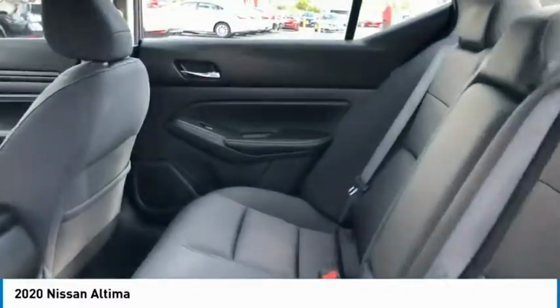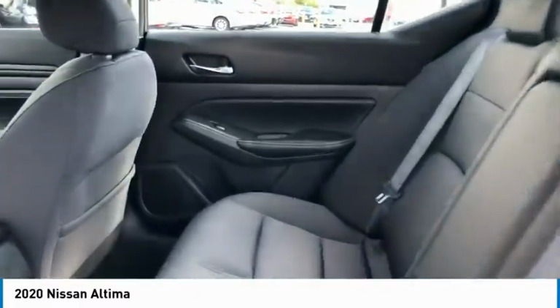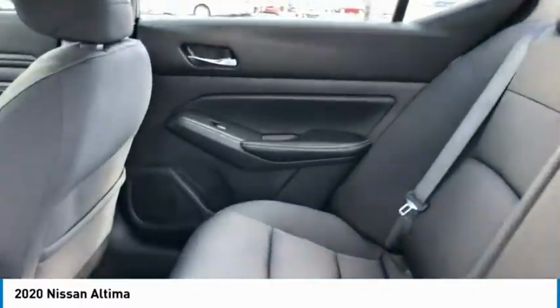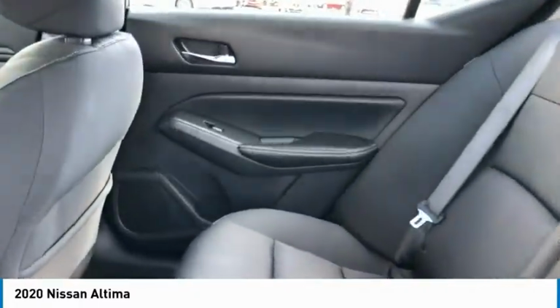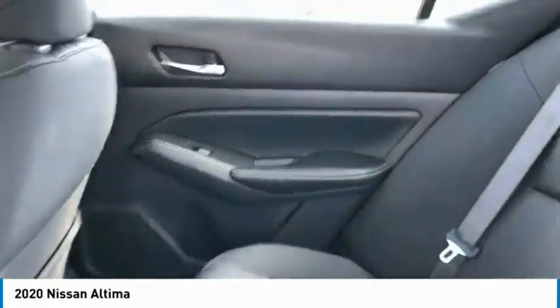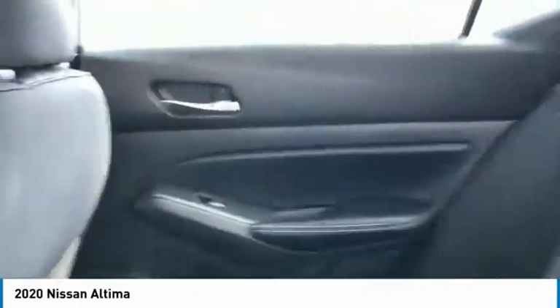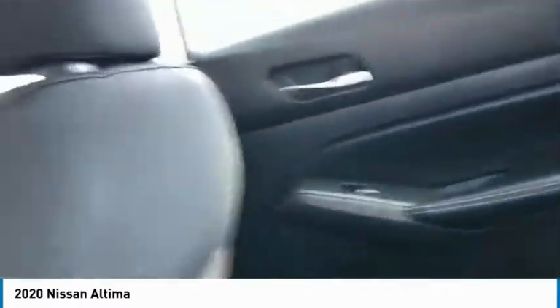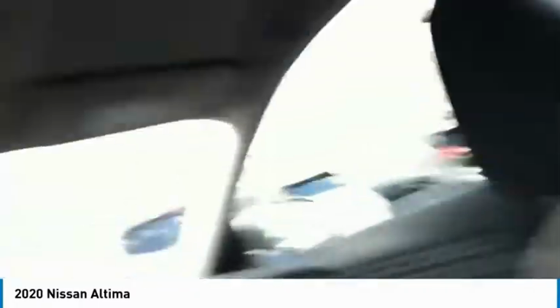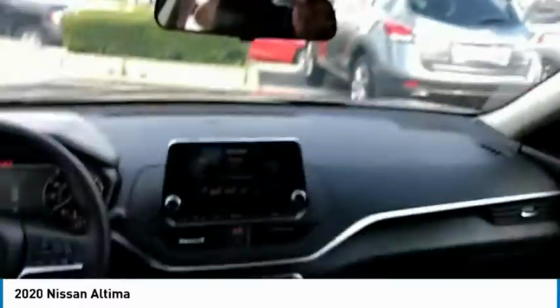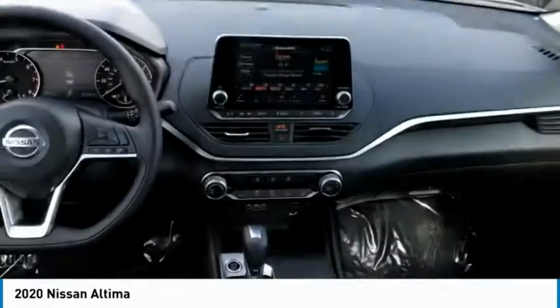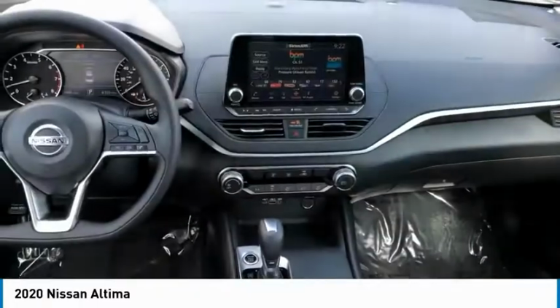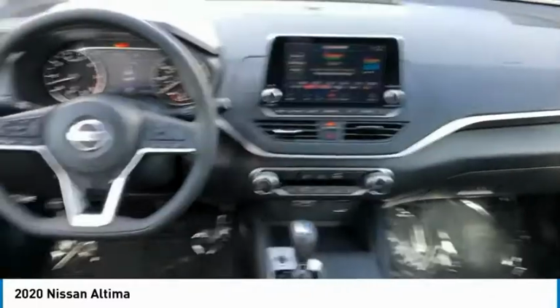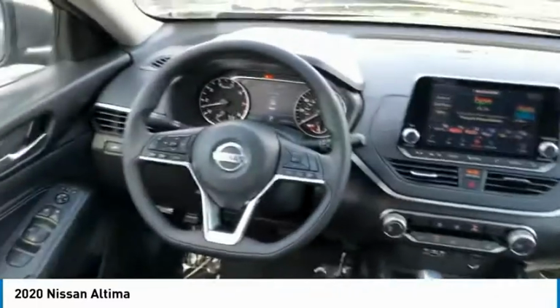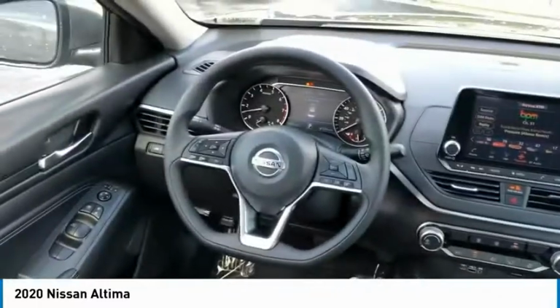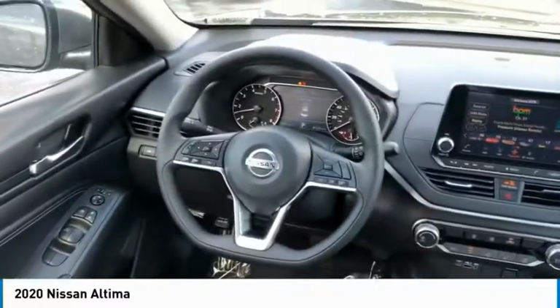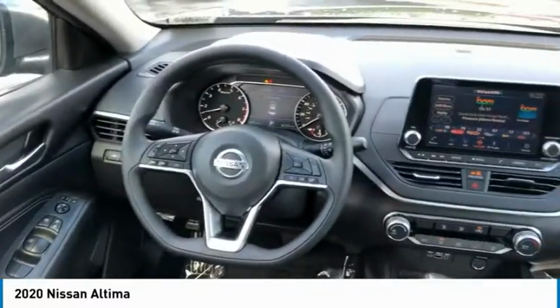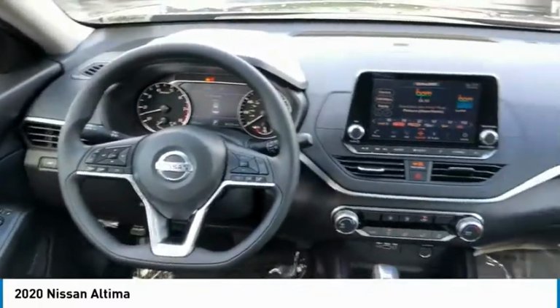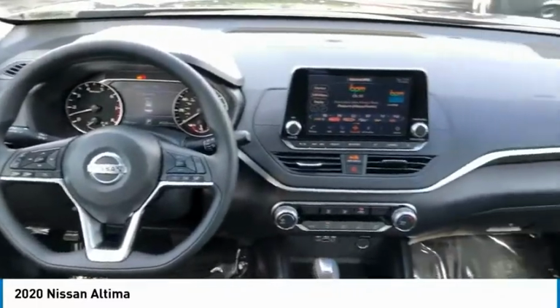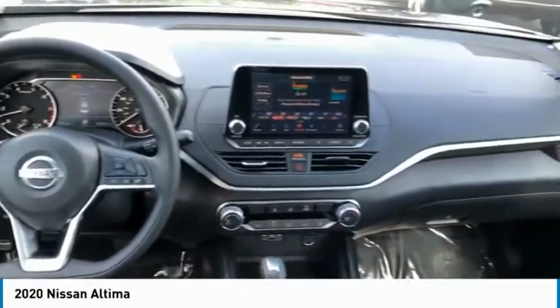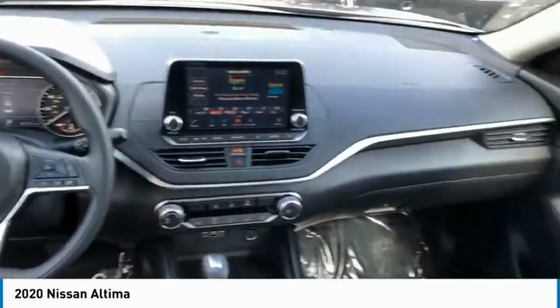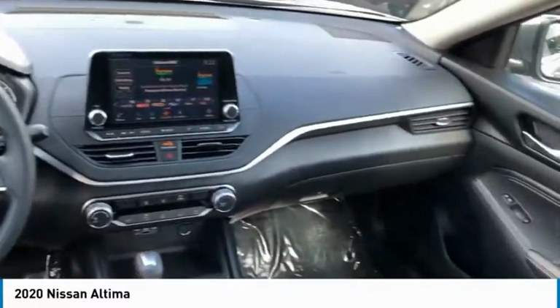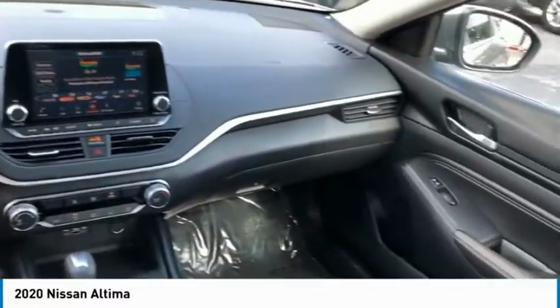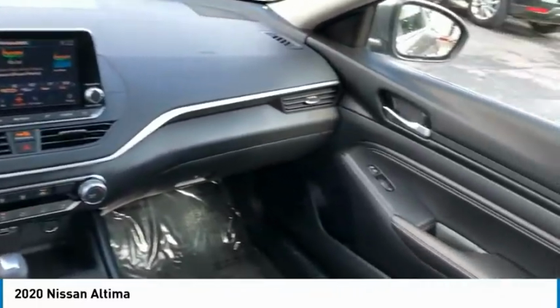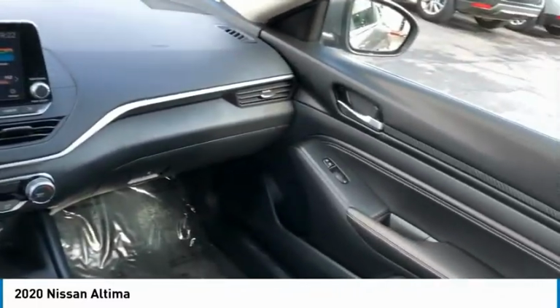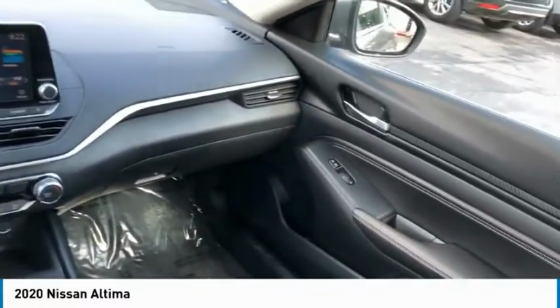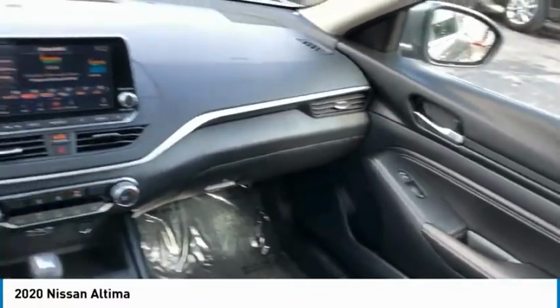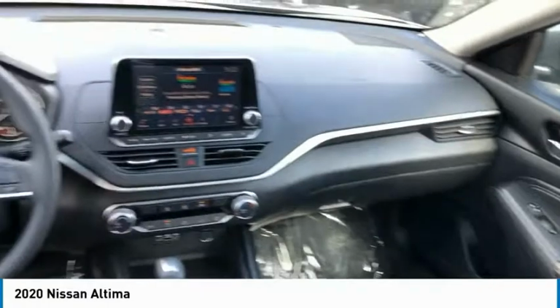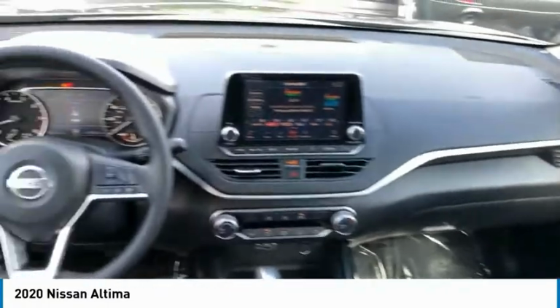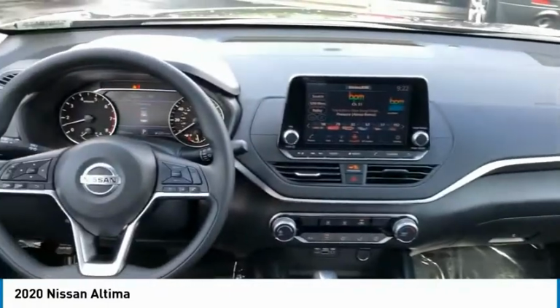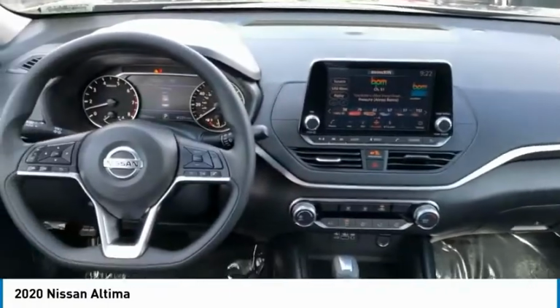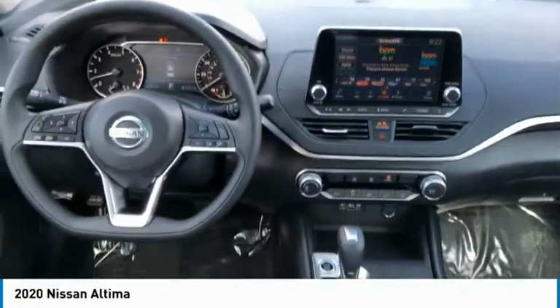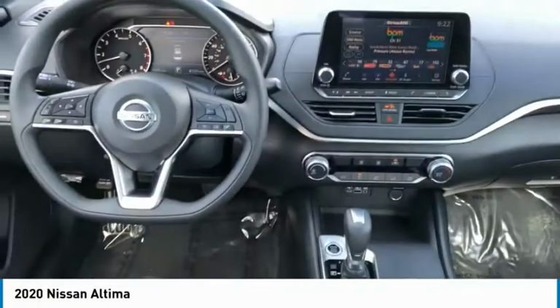Here are some of this vehicle's great options: traction control, remote keyless entry, remote trunk release, steel wheels, FWD, and headlights auto off.